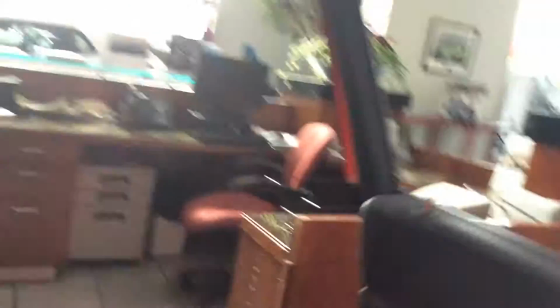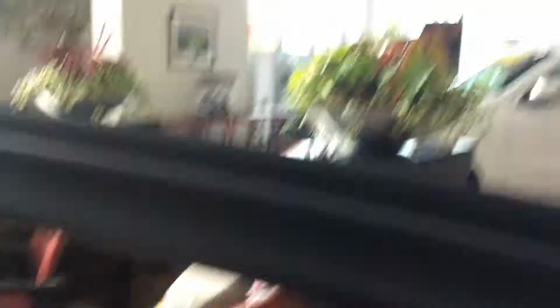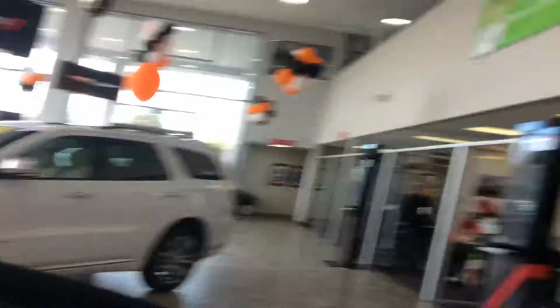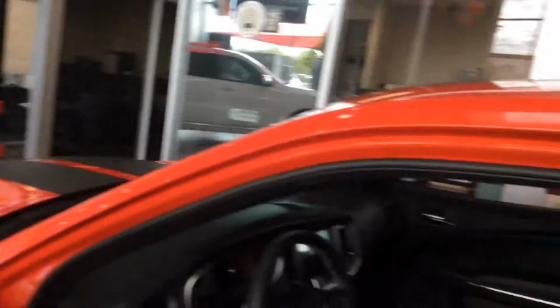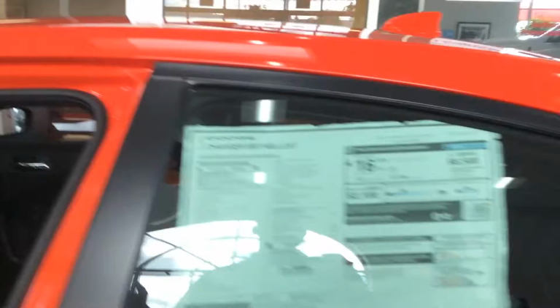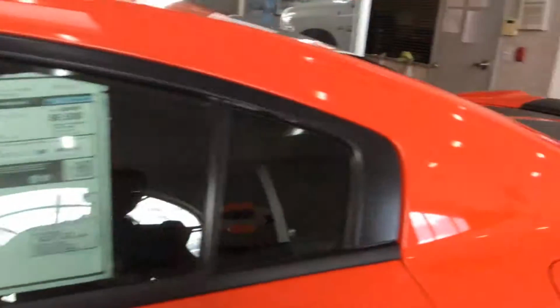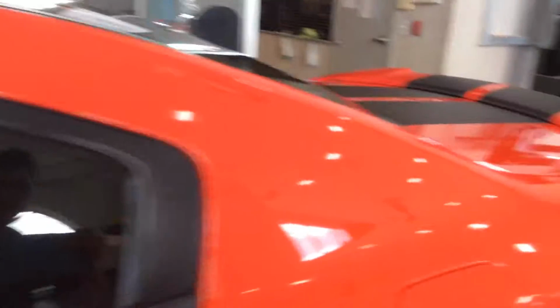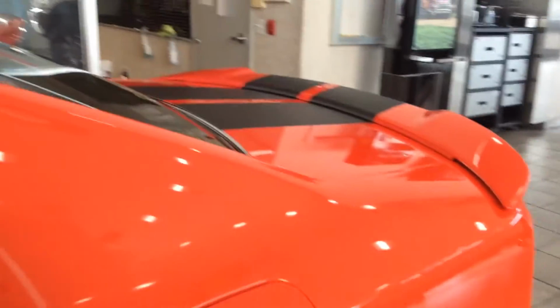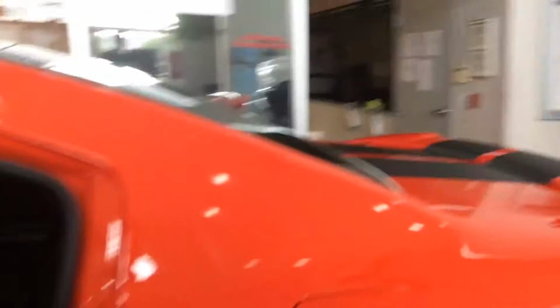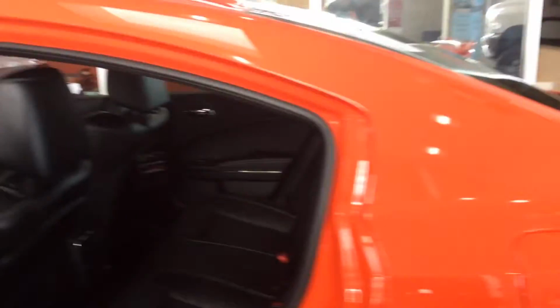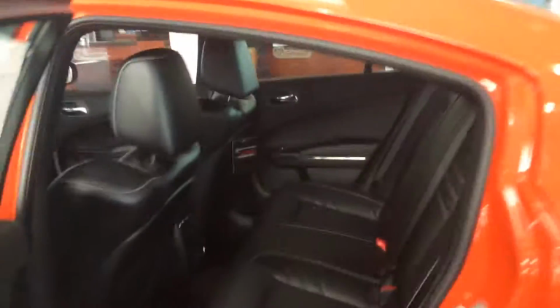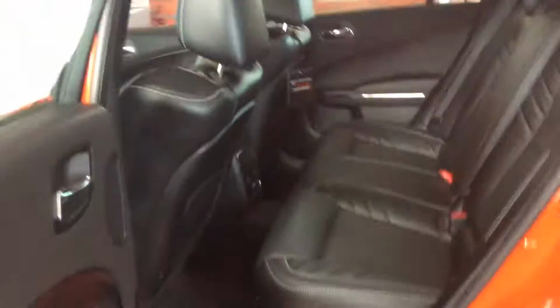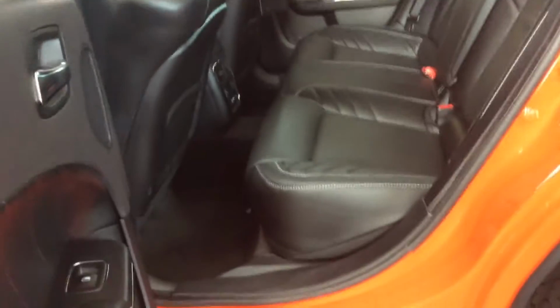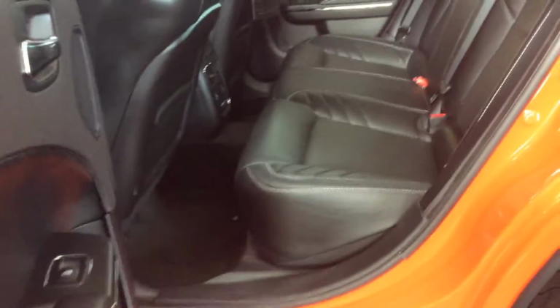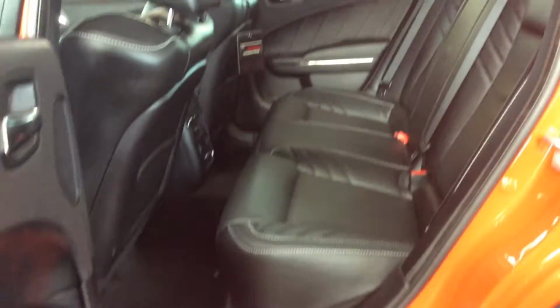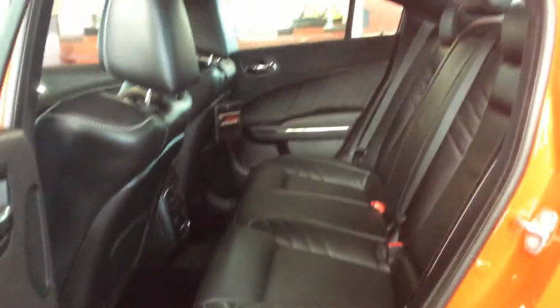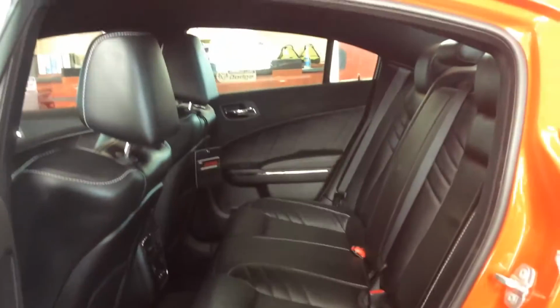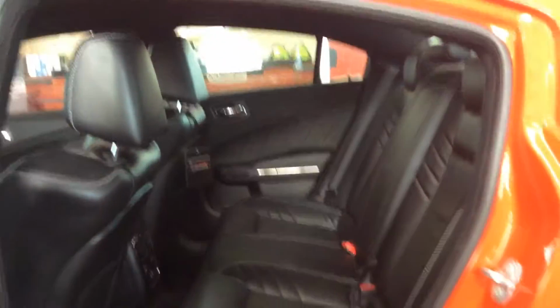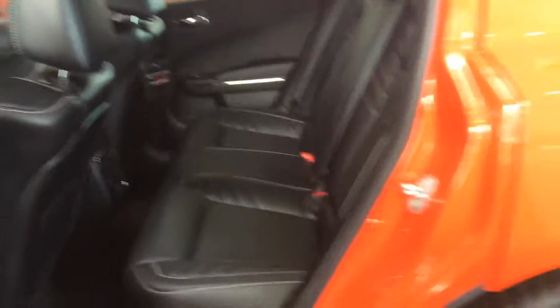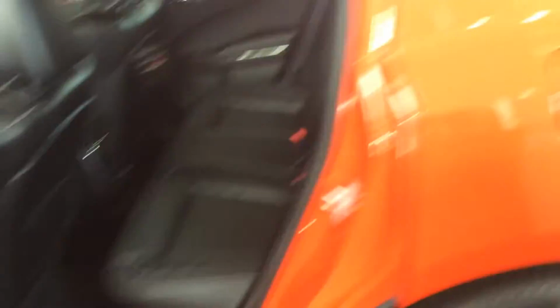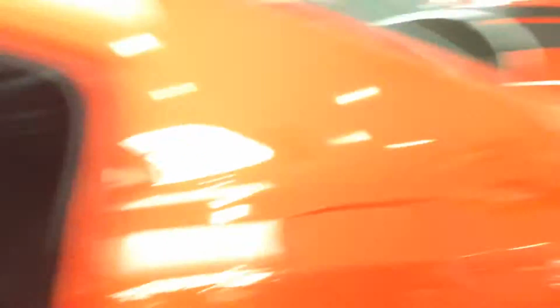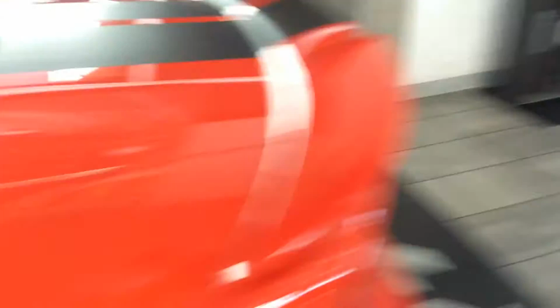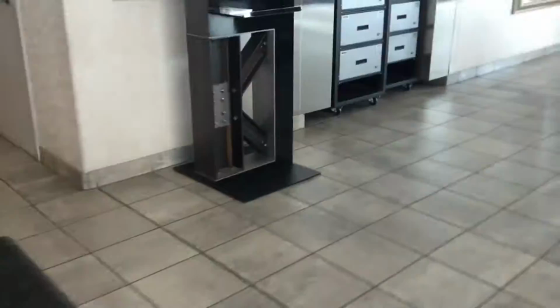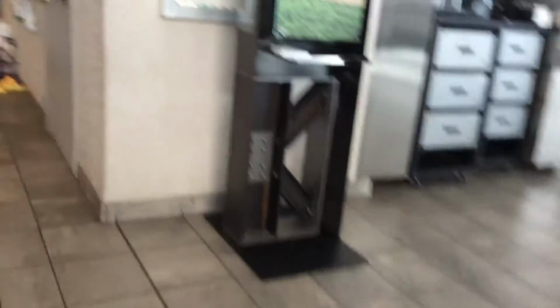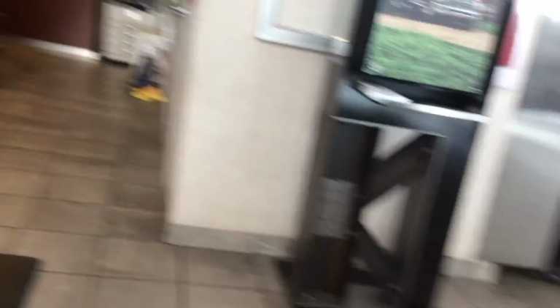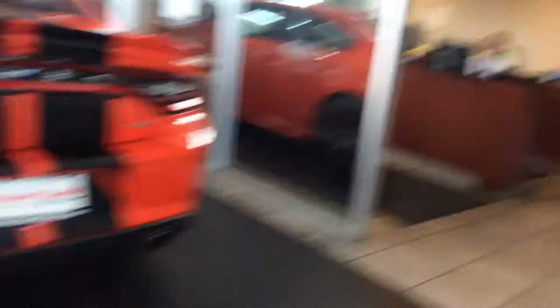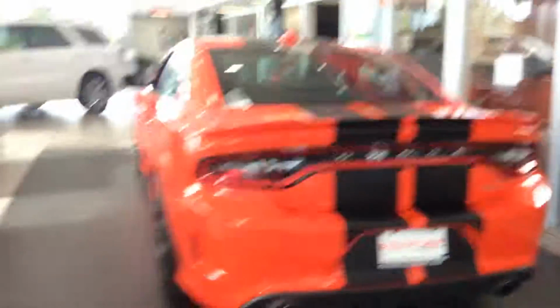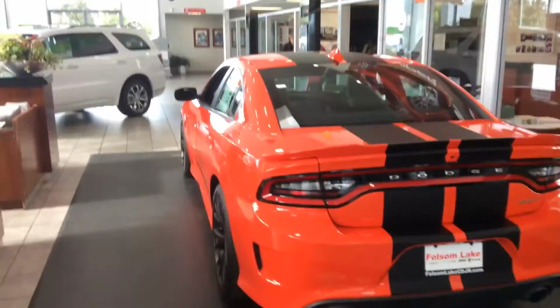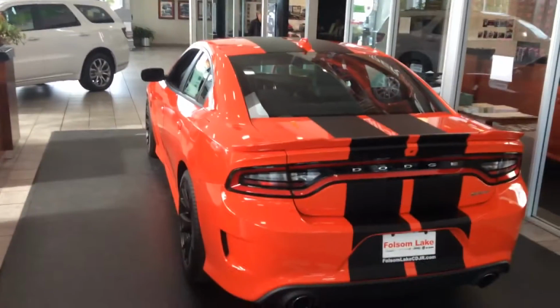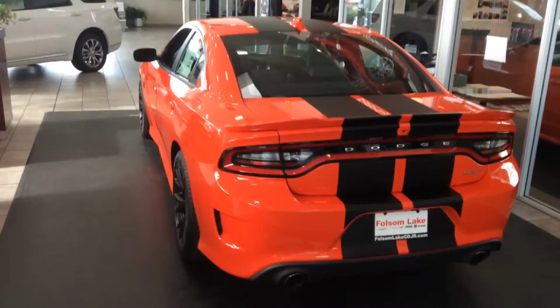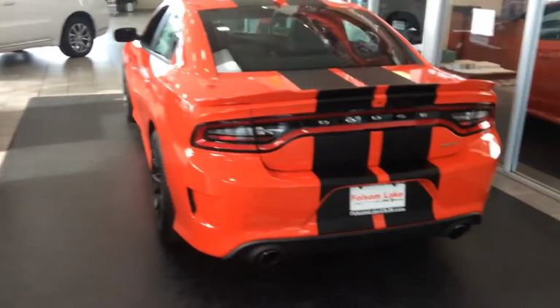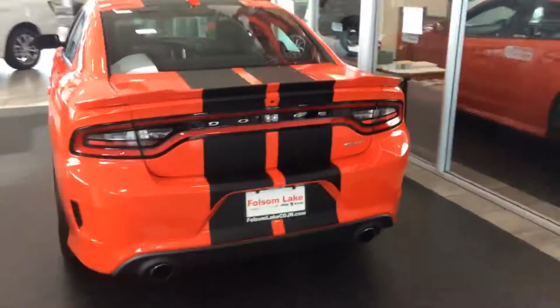Alright, and again, you got all that performance as well as the comfort you get with a car like this. Alright, take a look at the back.